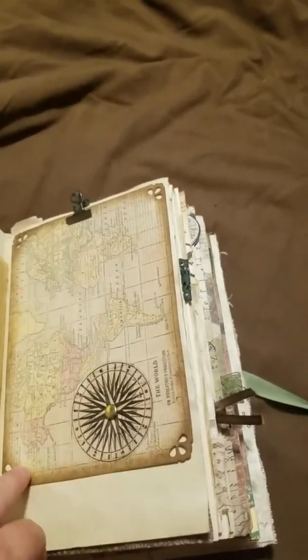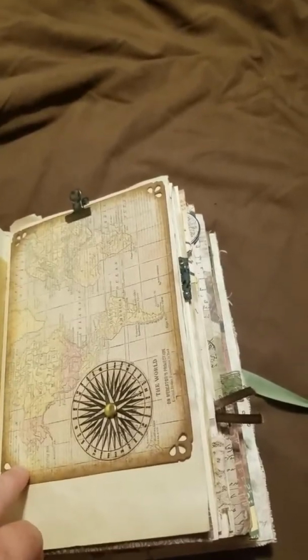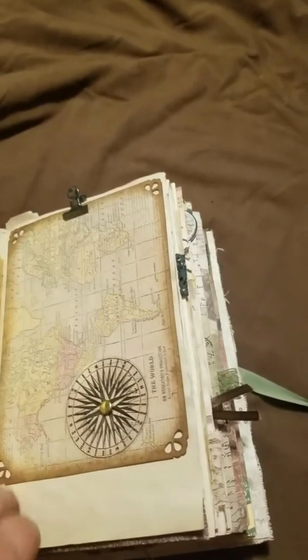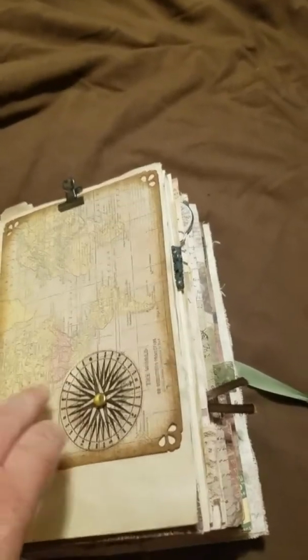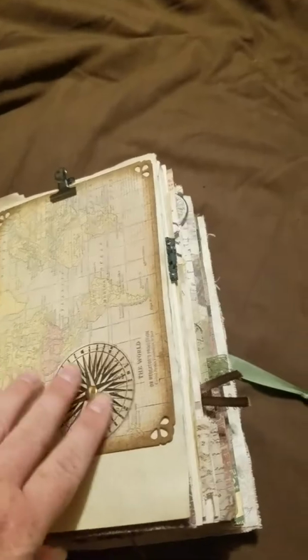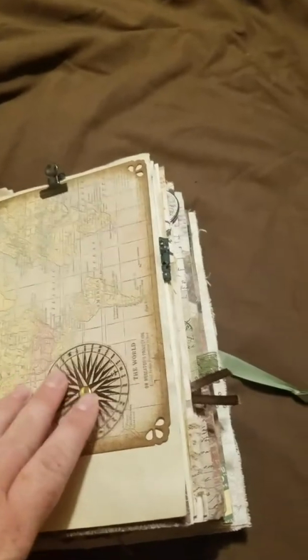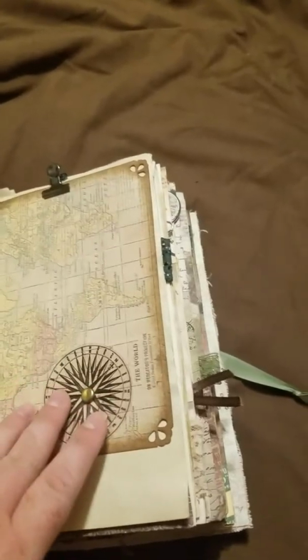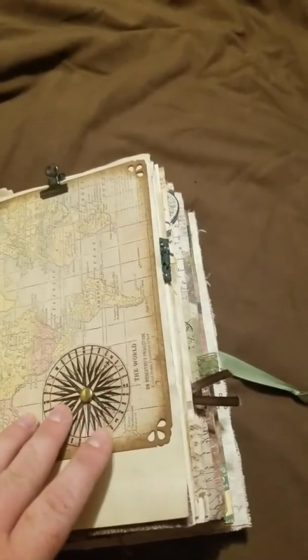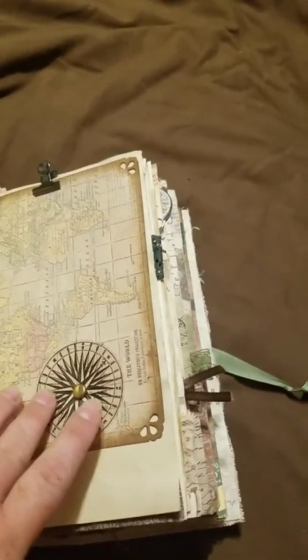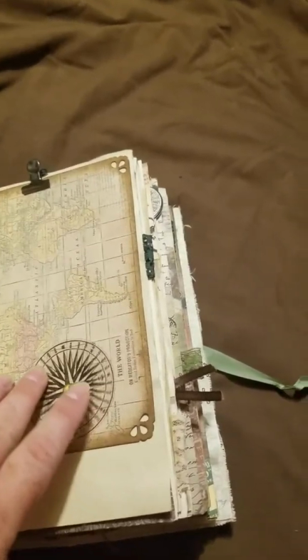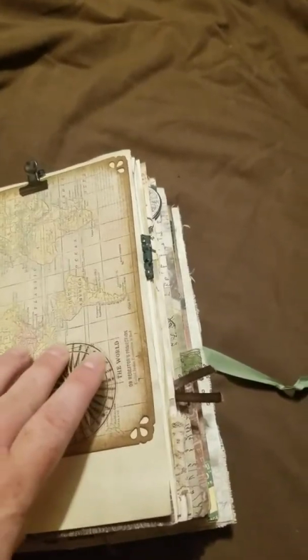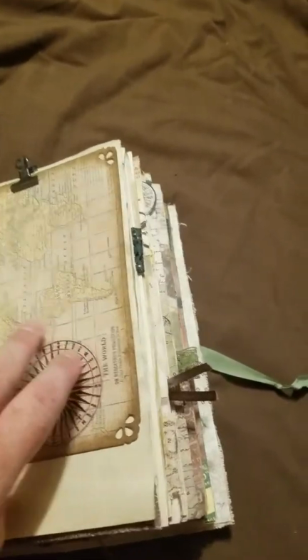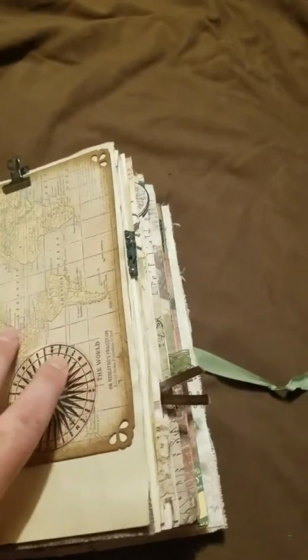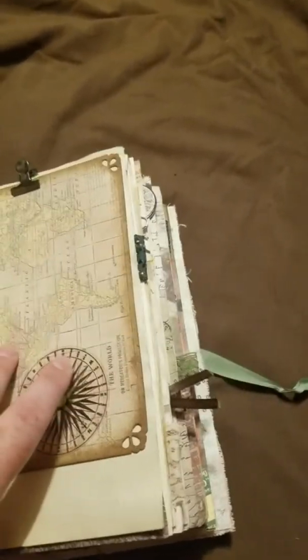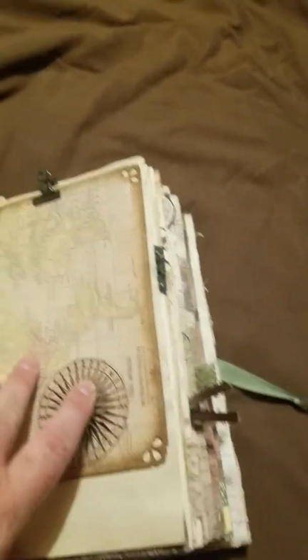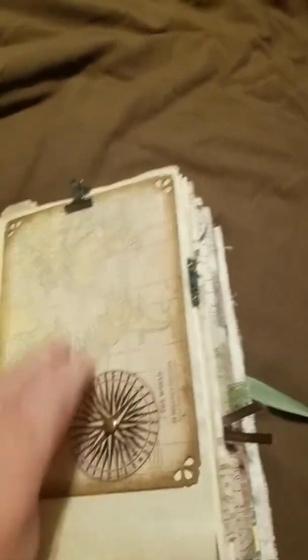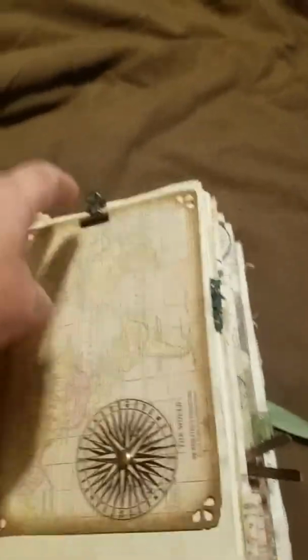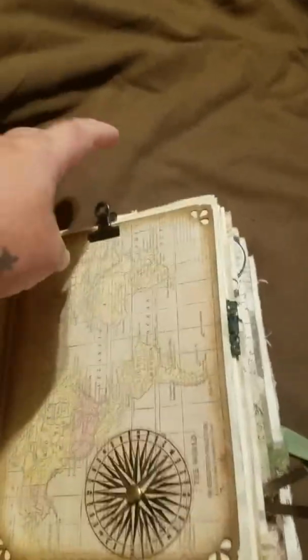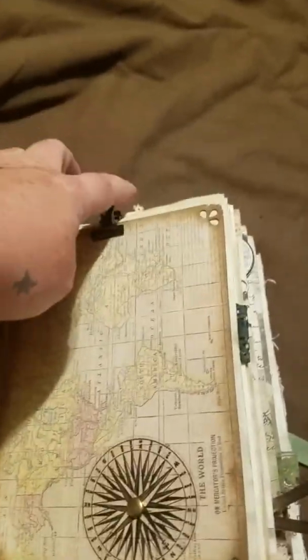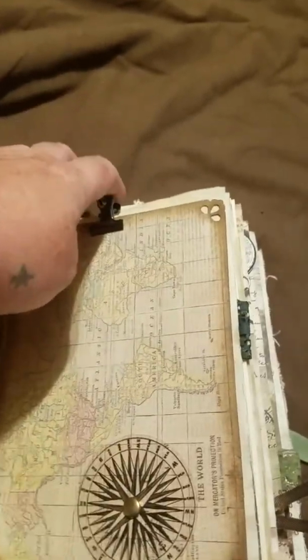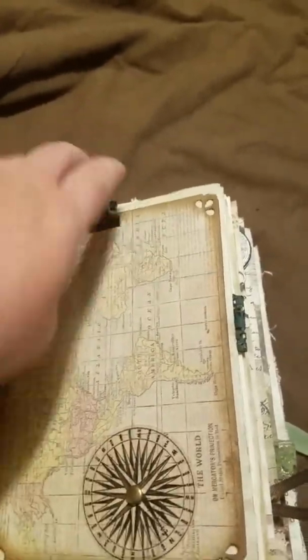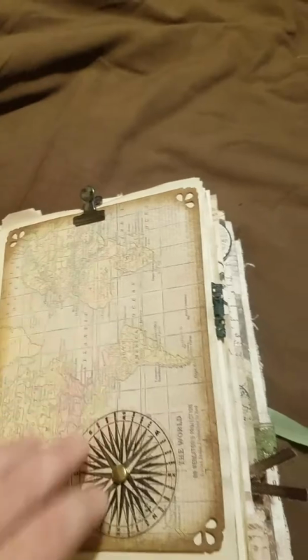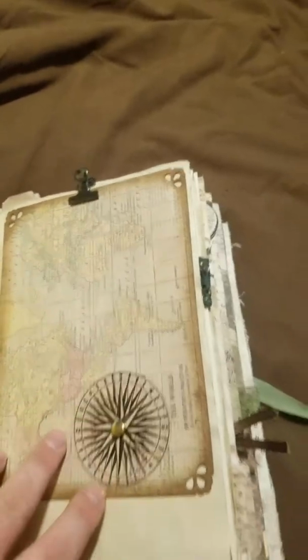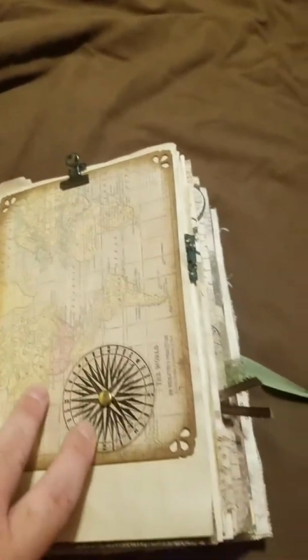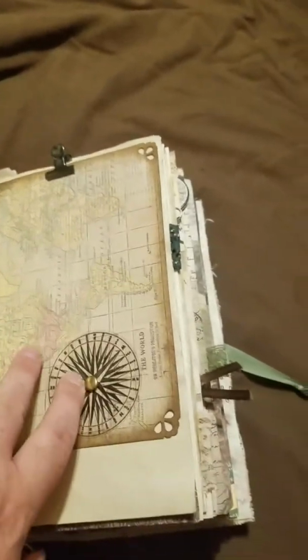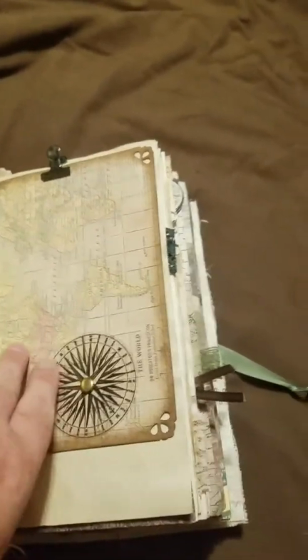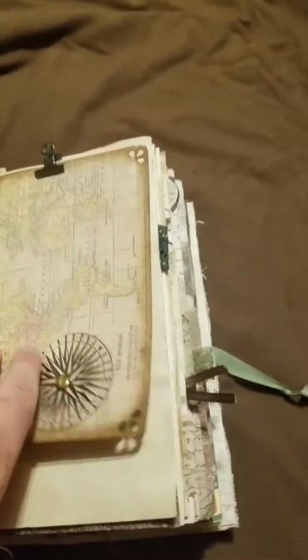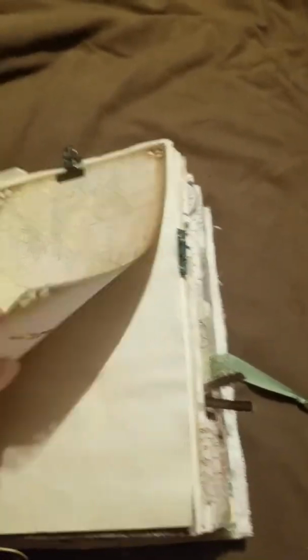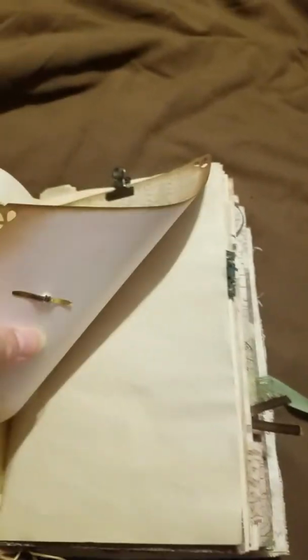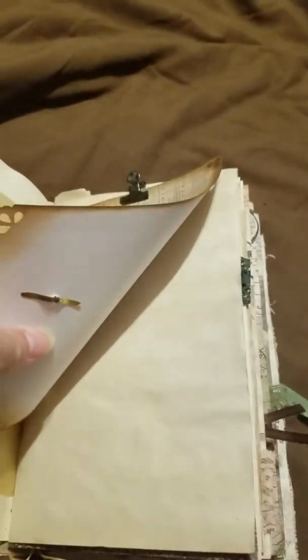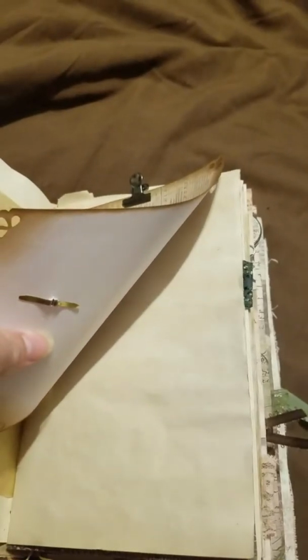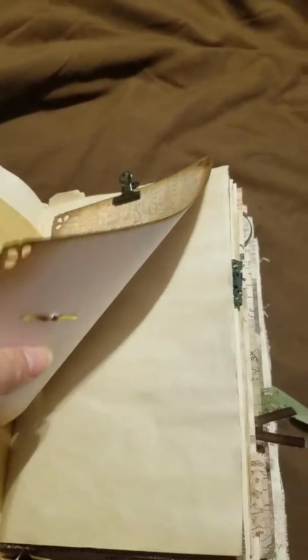Here's a map page that I cut down and hole punched the ends on, and then I put this on a brad so it spins. And then you can unclip it and have the whole back side to write on.